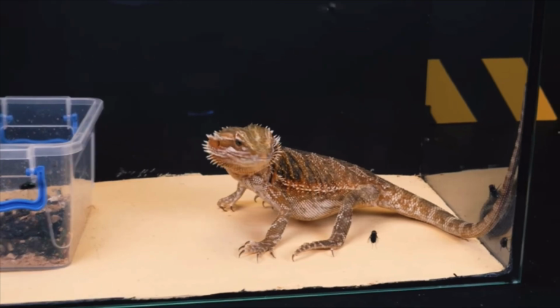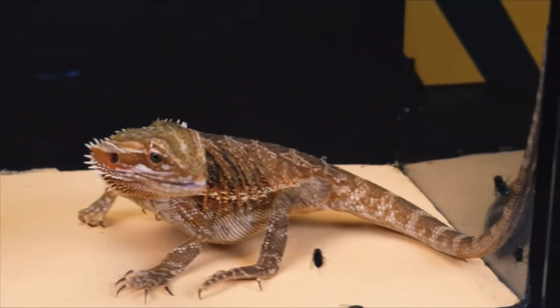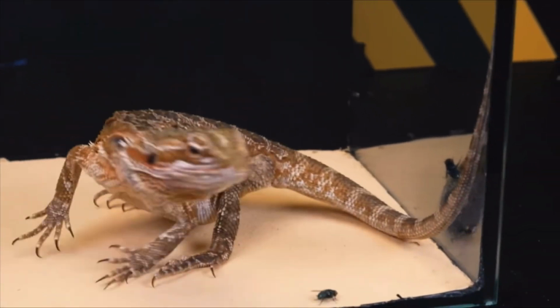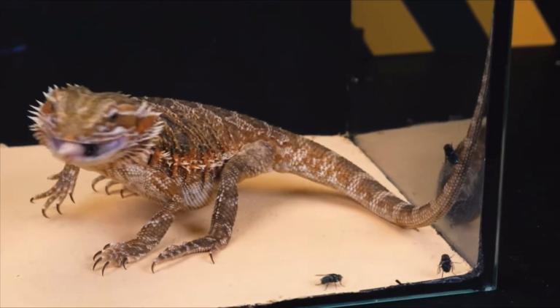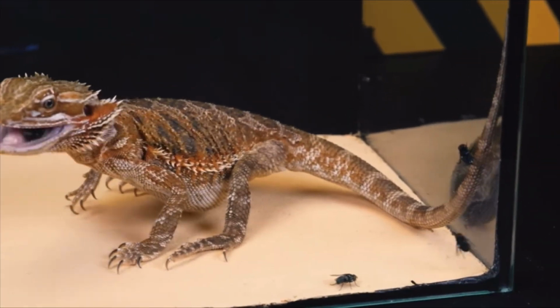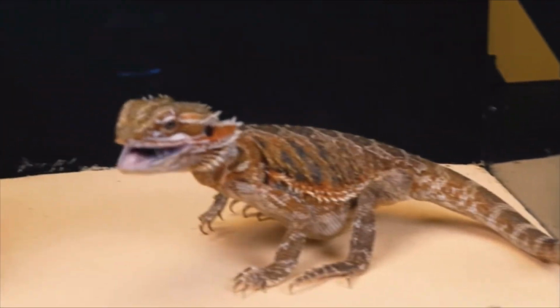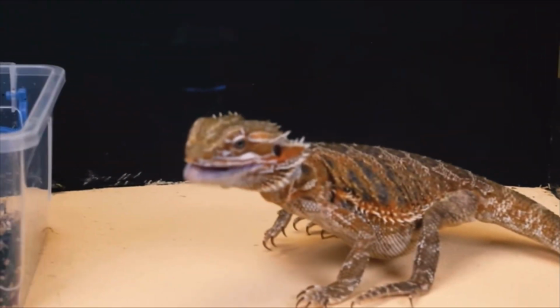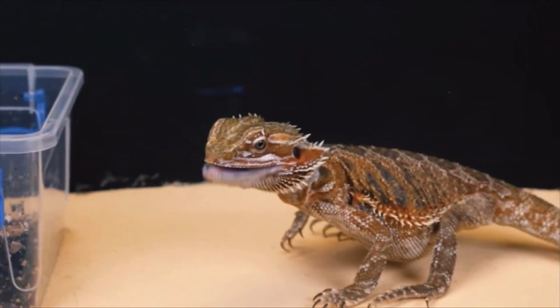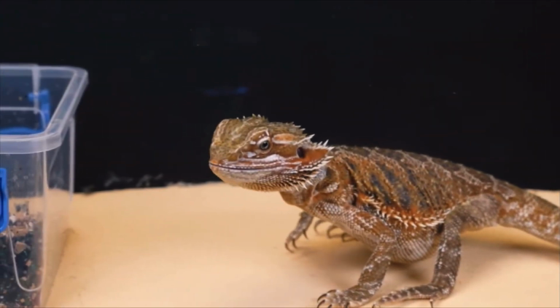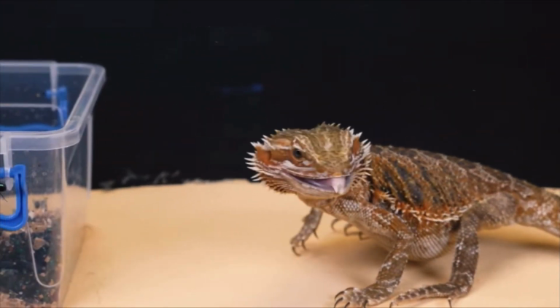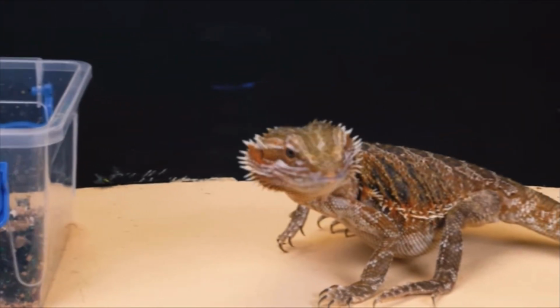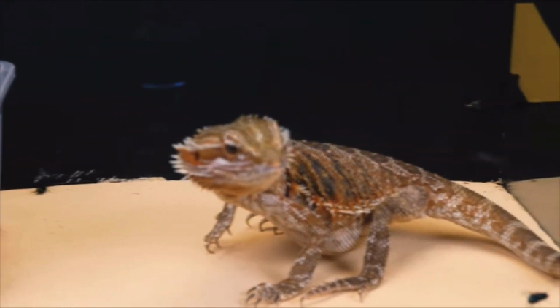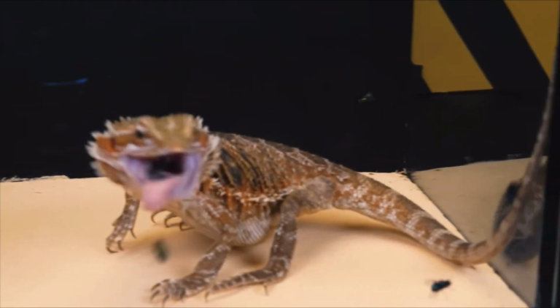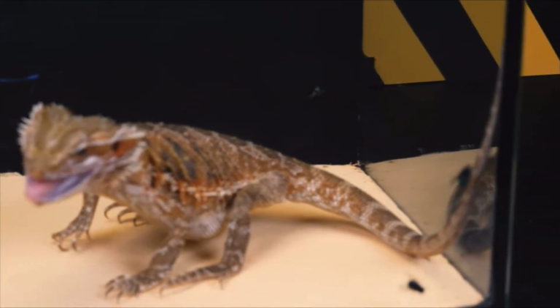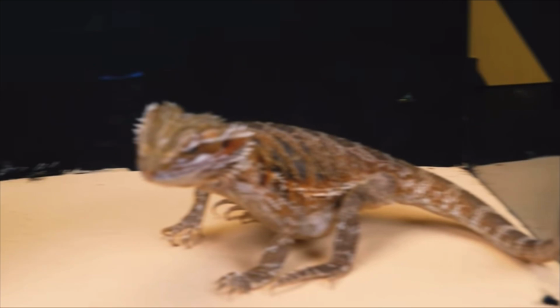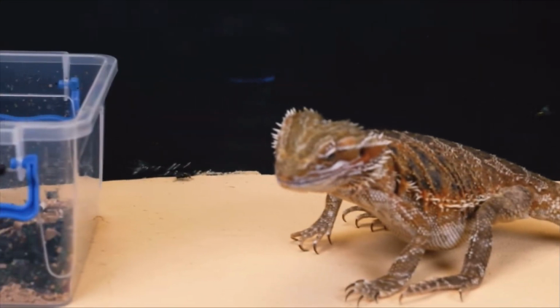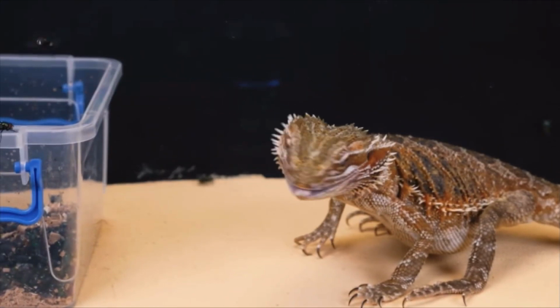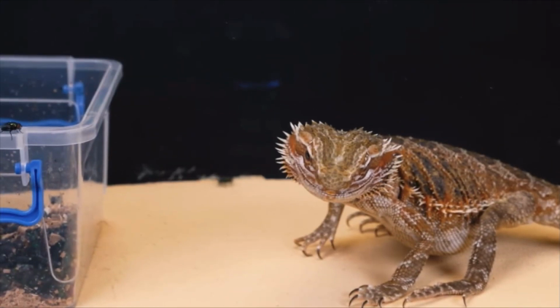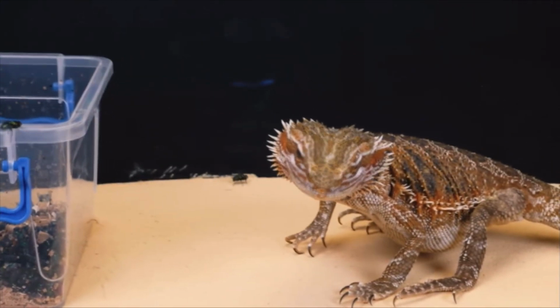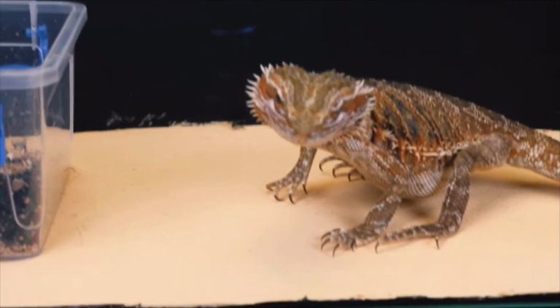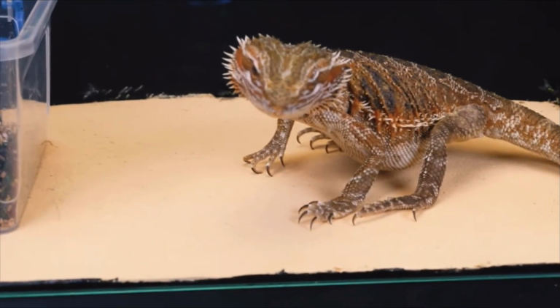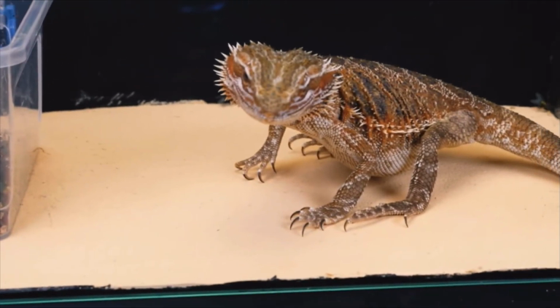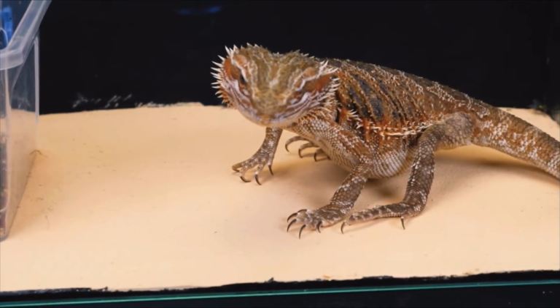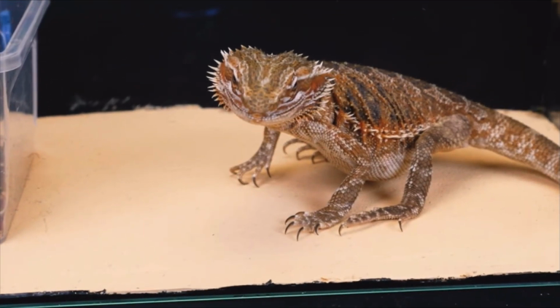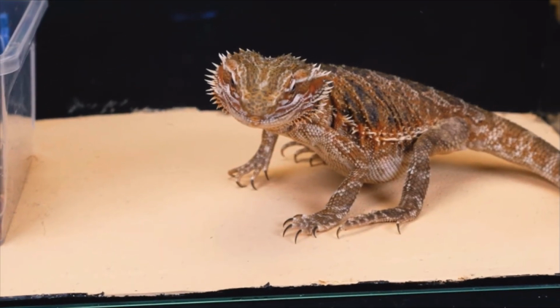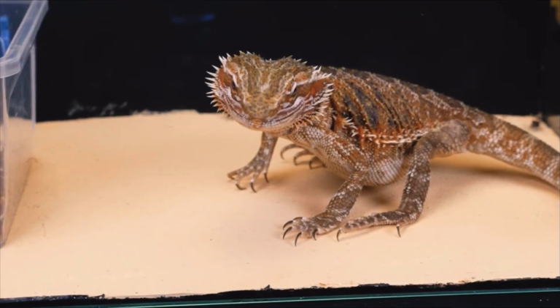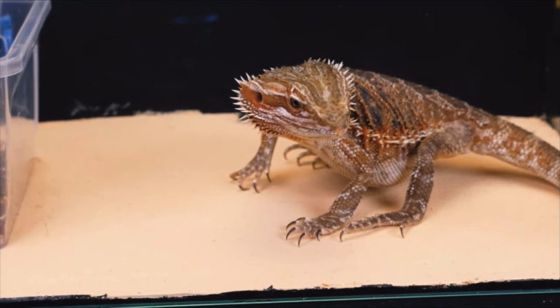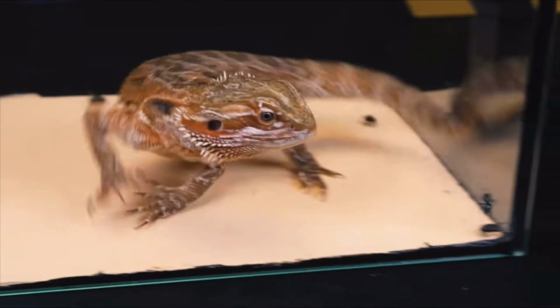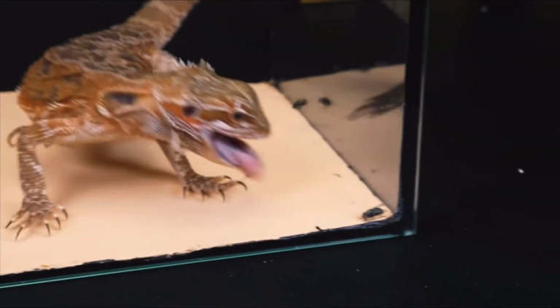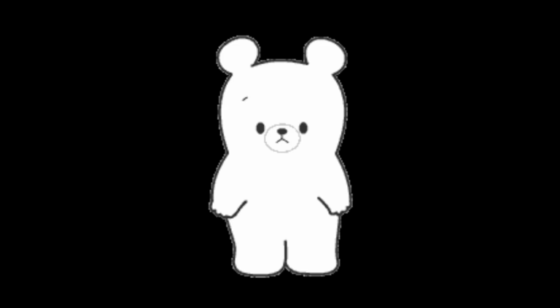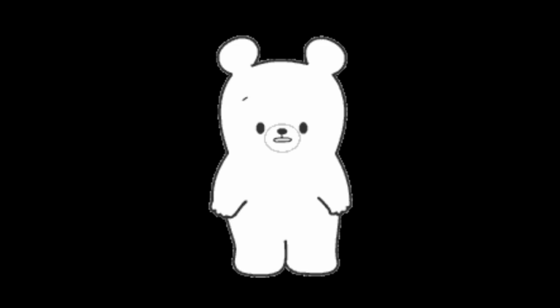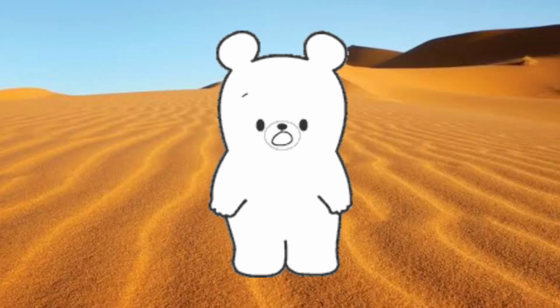And because of how much they stand out, they may not be the best coloured morph to use as cleanup crew for animals that tend to snack on their janitors, since their white colour makes them stand out like a polar bear in a desert.